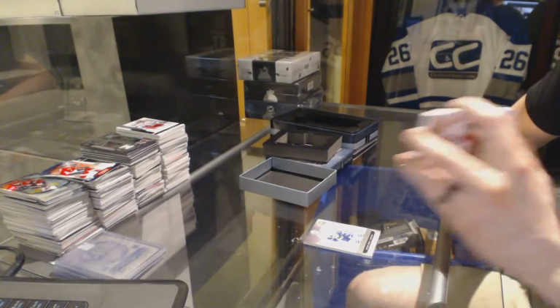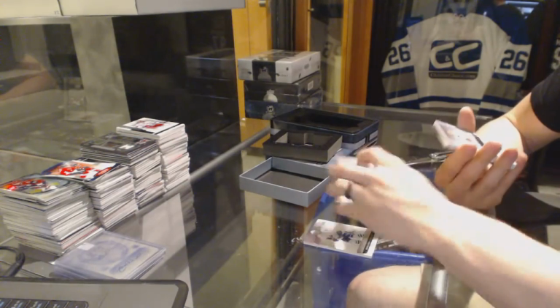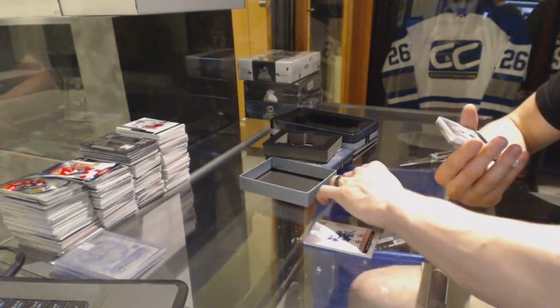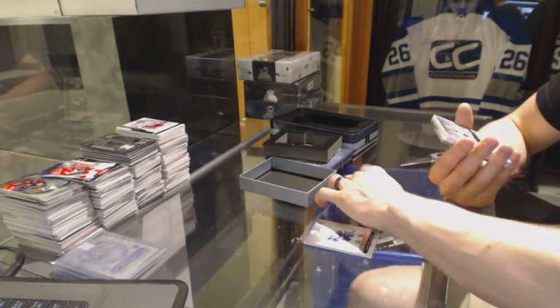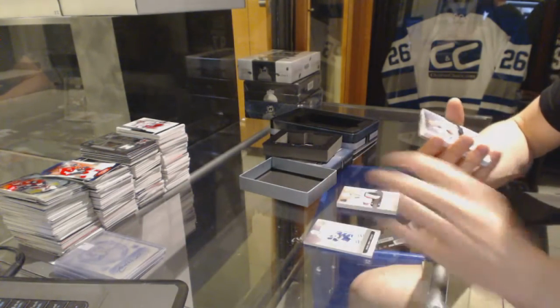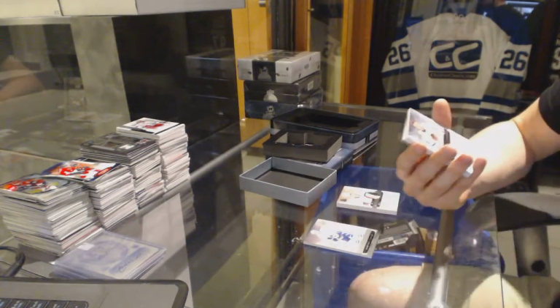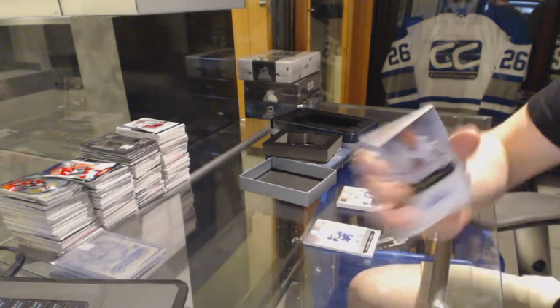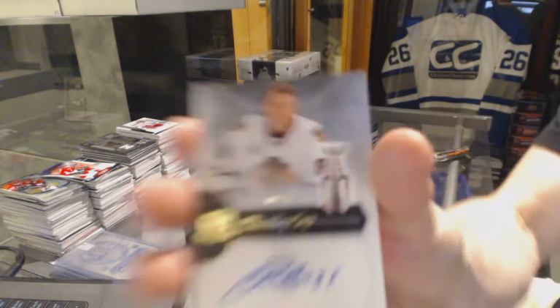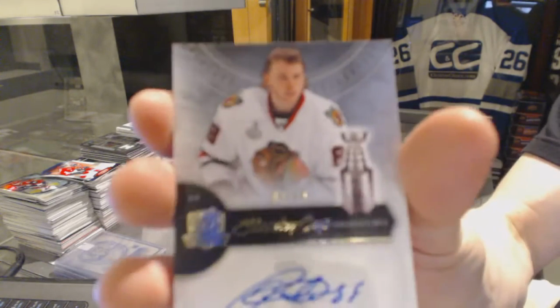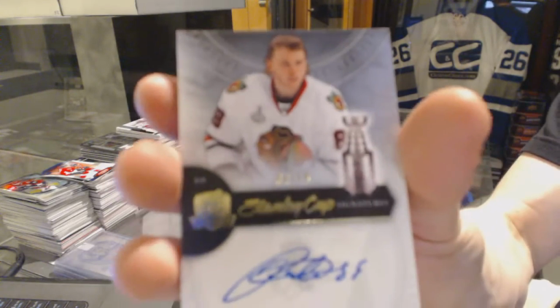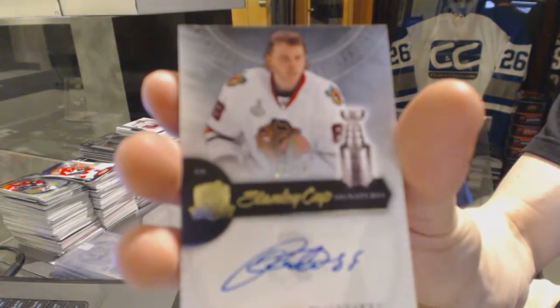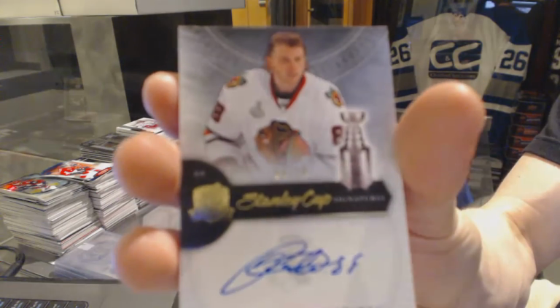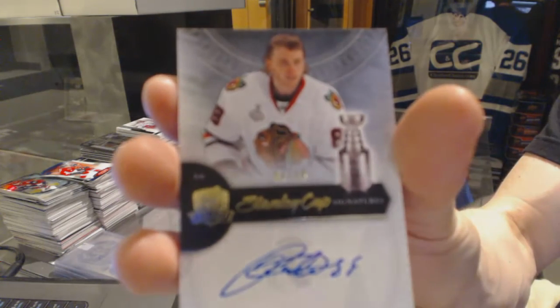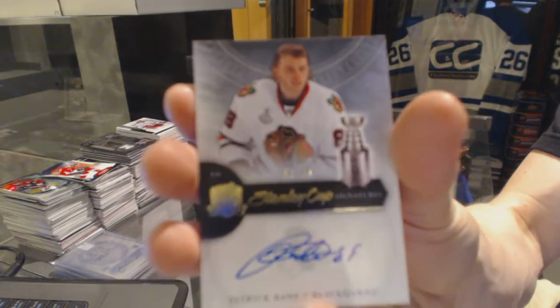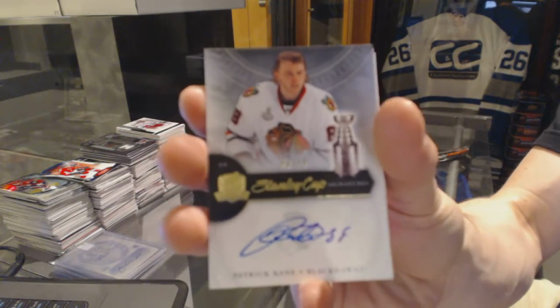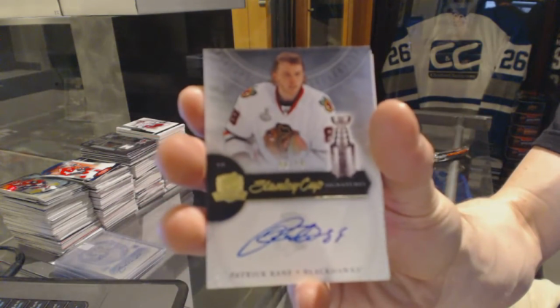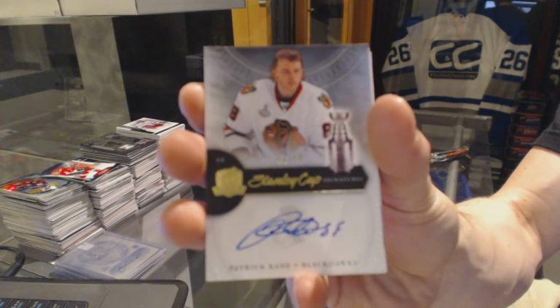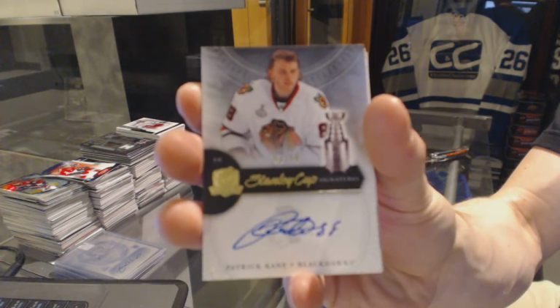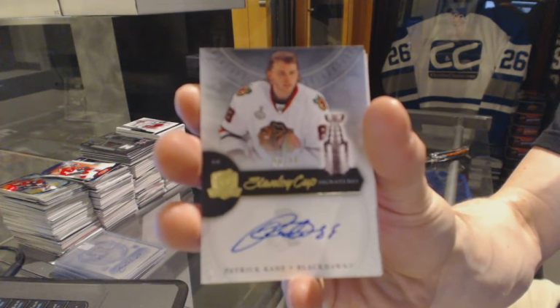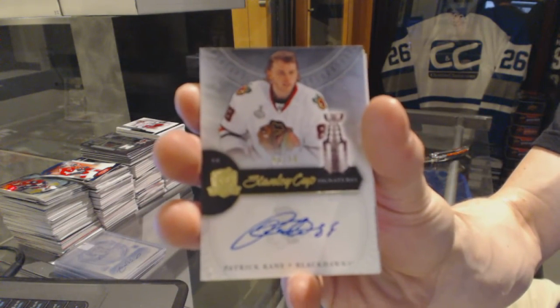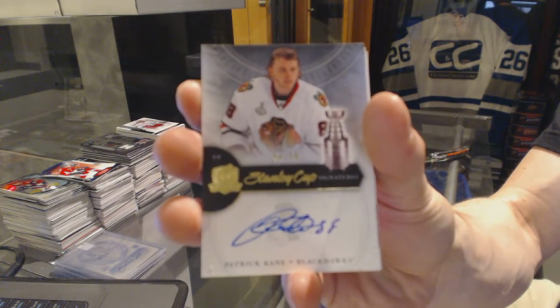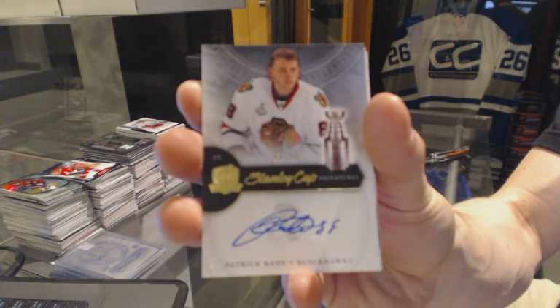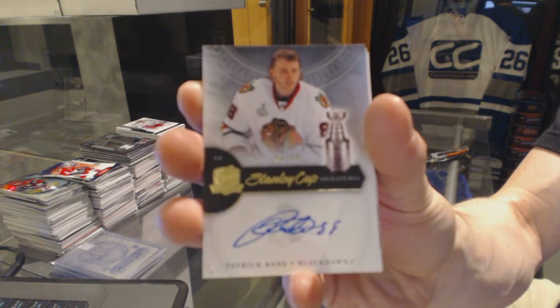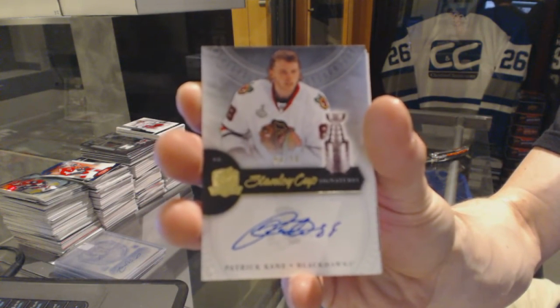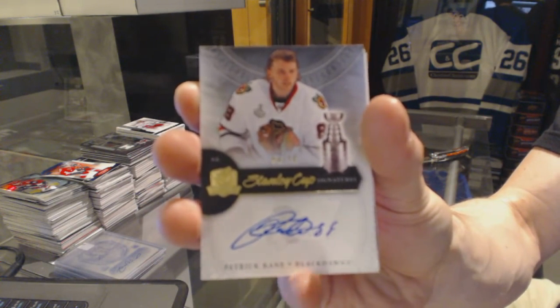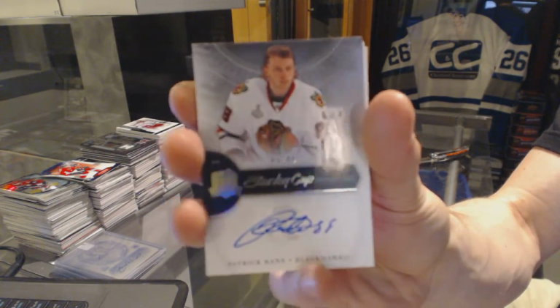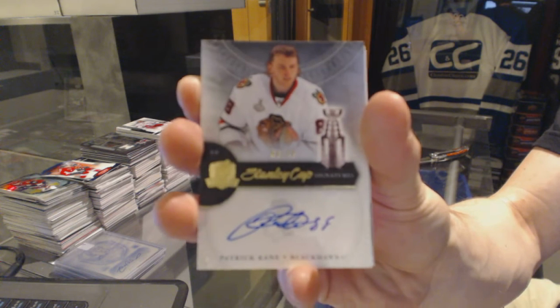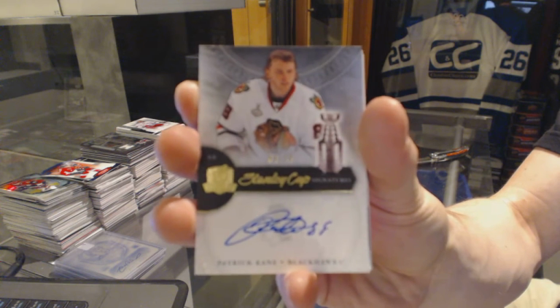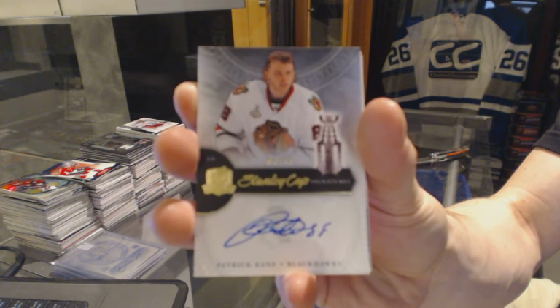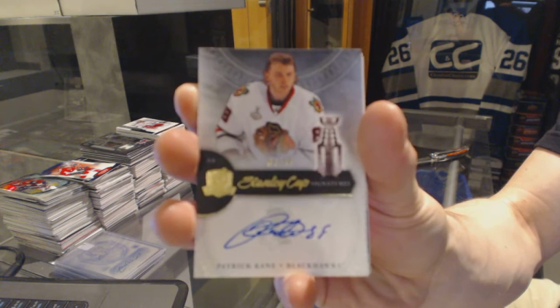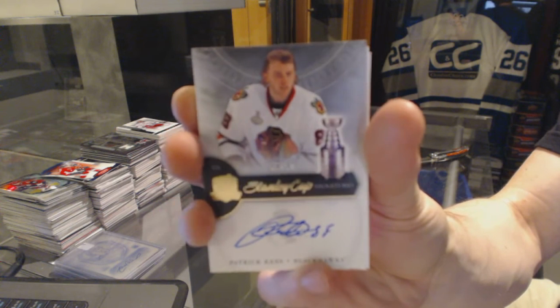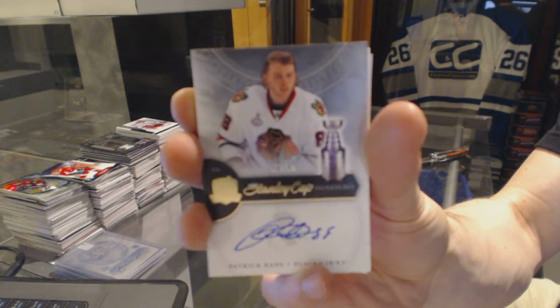We've got a Stanley Cup Signatures, number 450 for the Chicago Blackhawks, Patrick Kane.